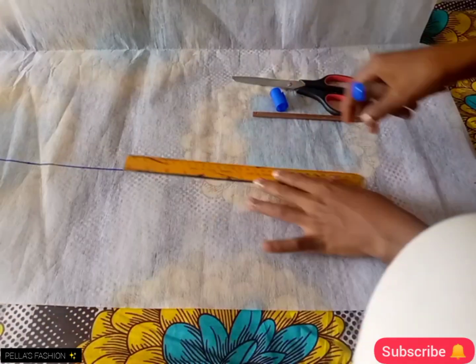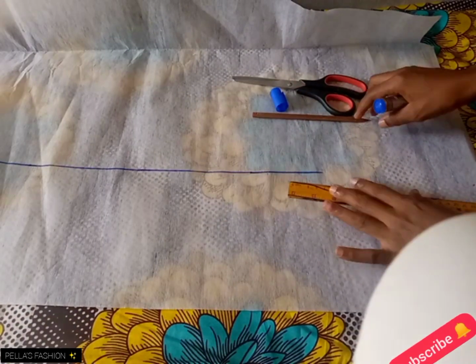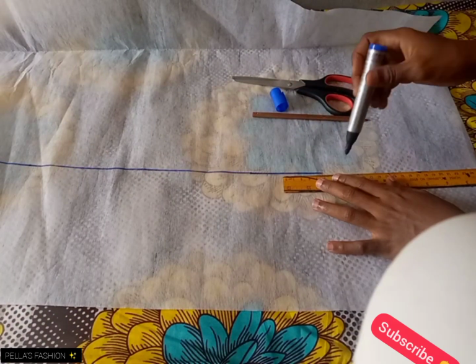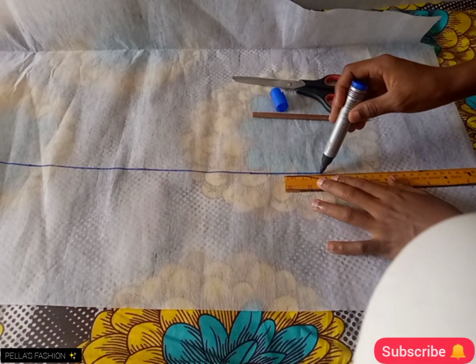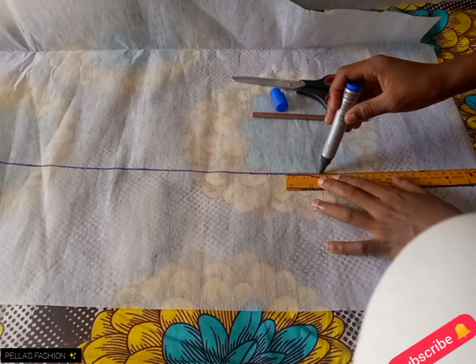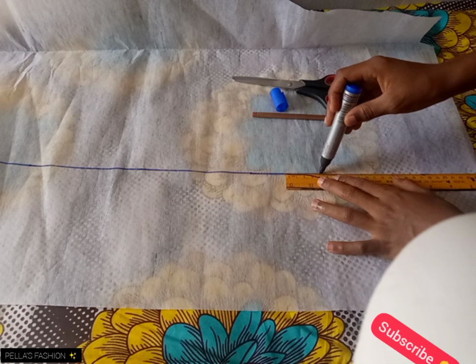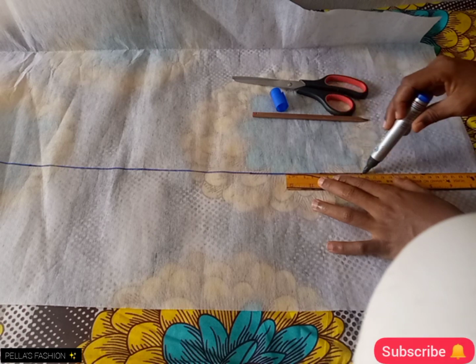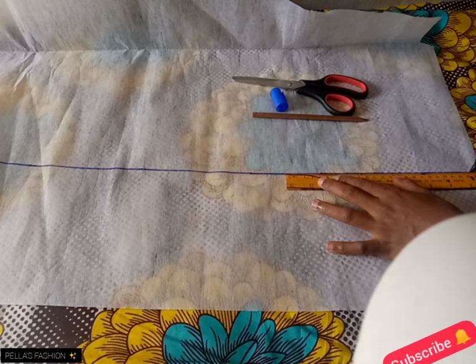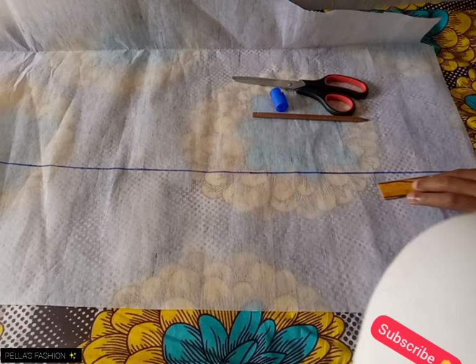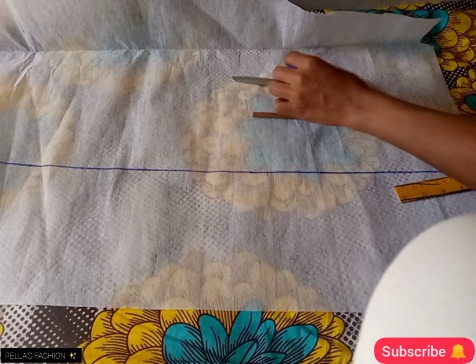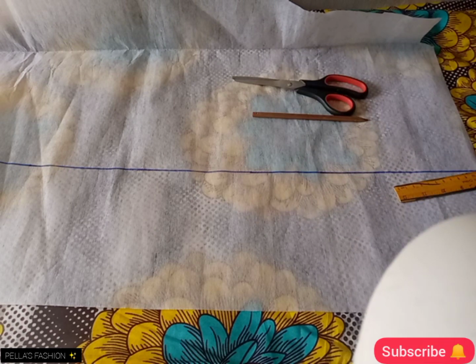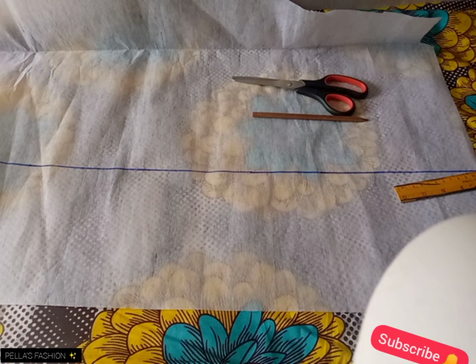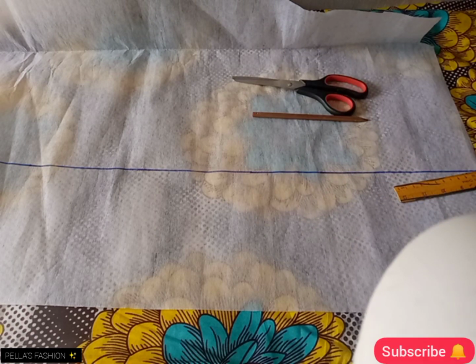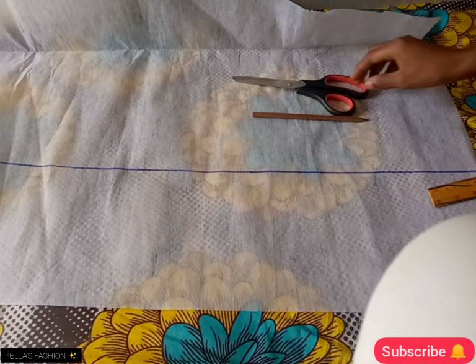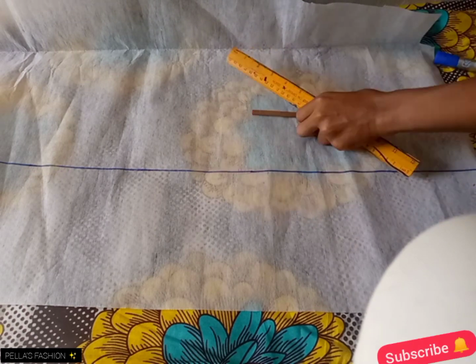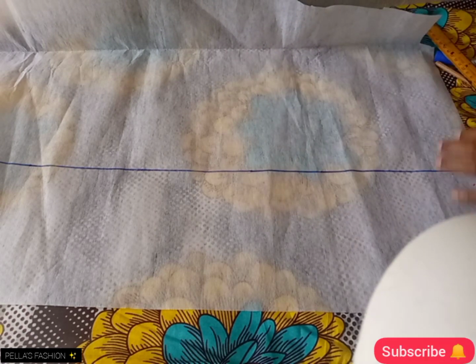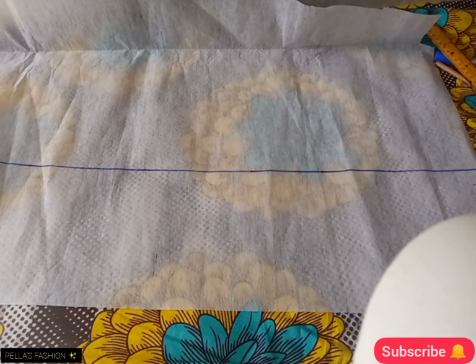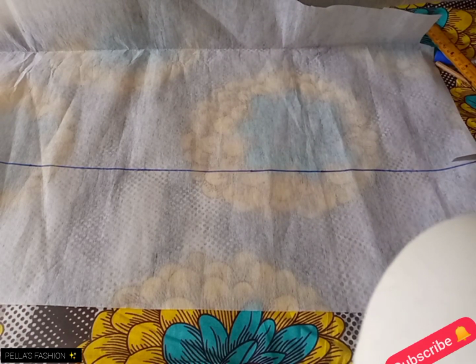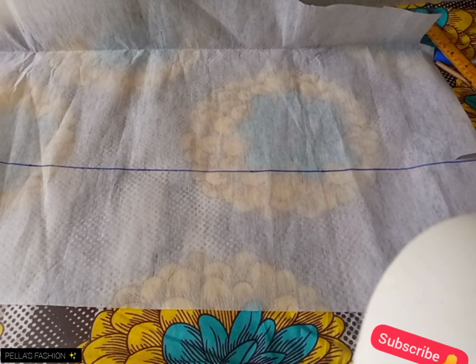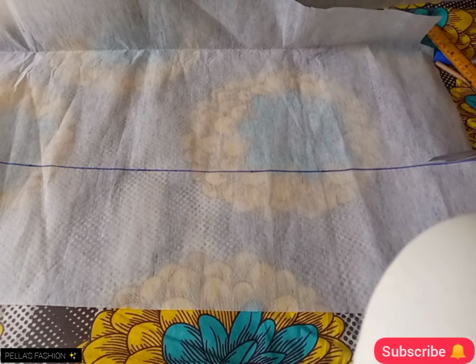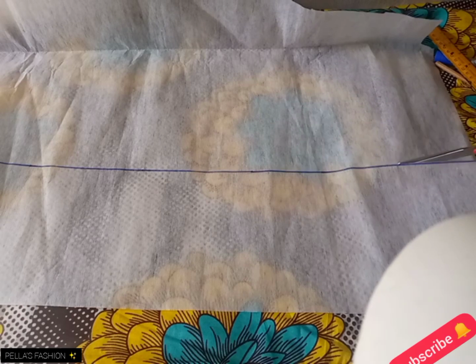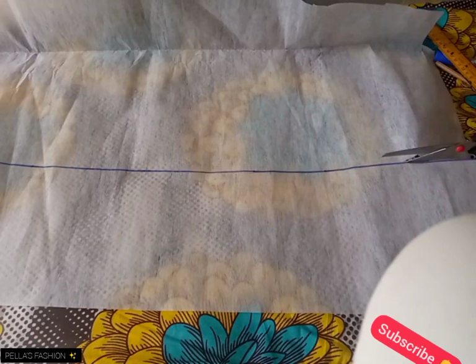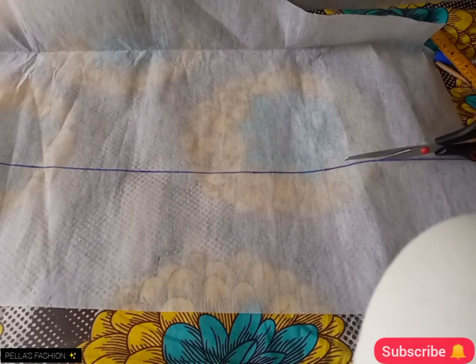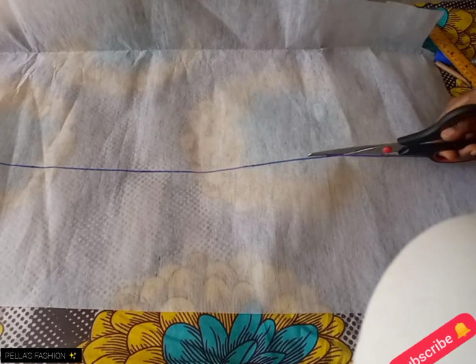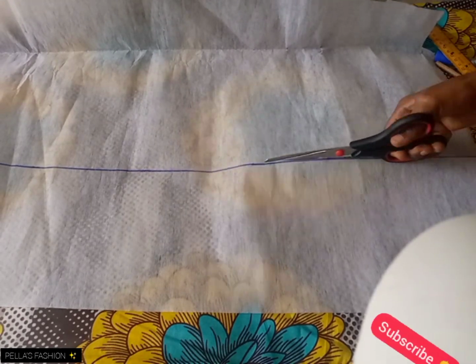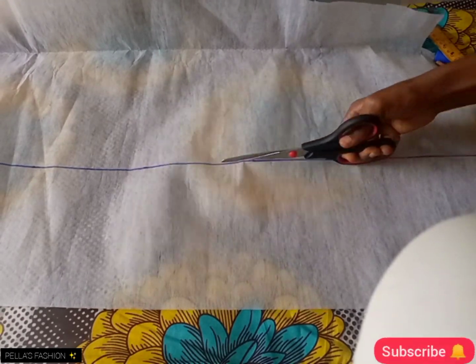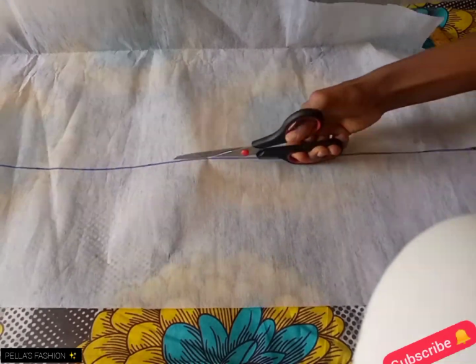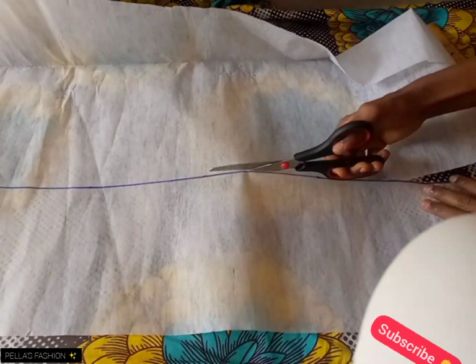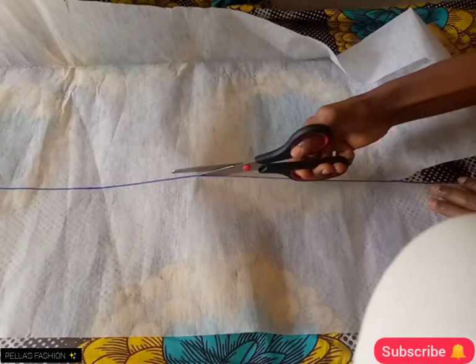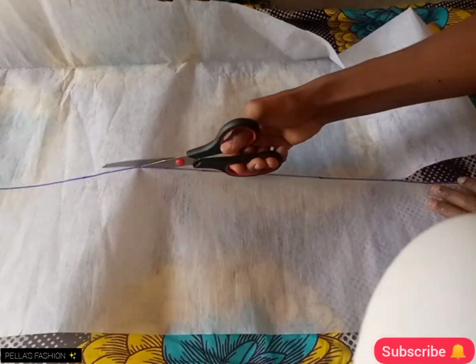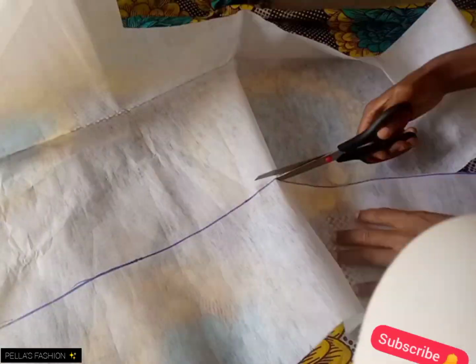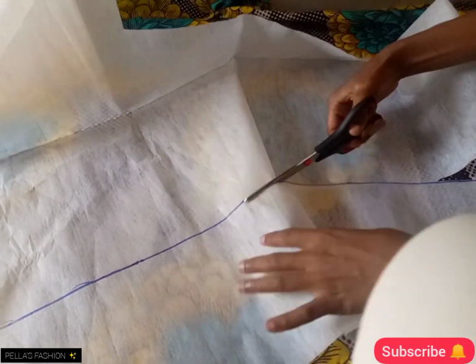After connecting all the points — the seven inches that I marked — after connecting them together, I'll go ahead and cut it out separately.